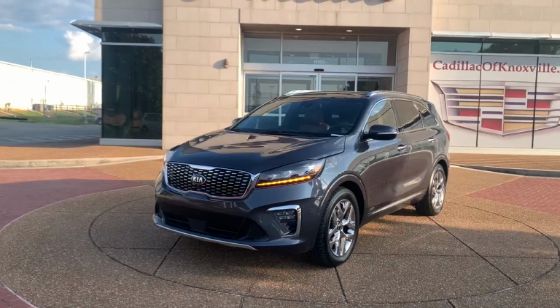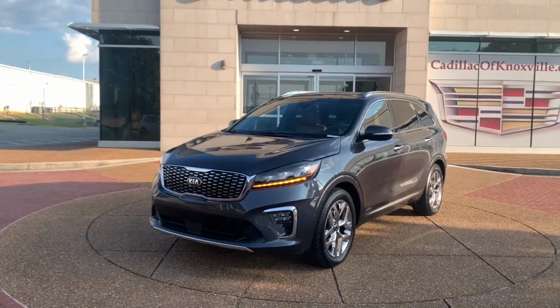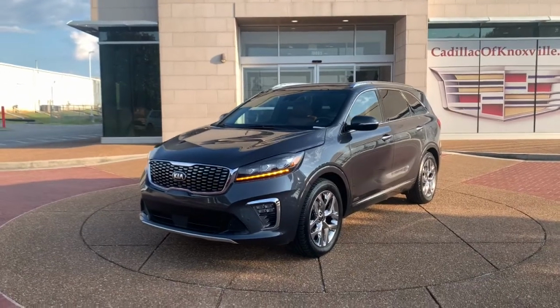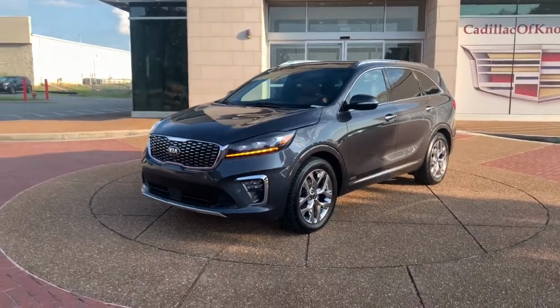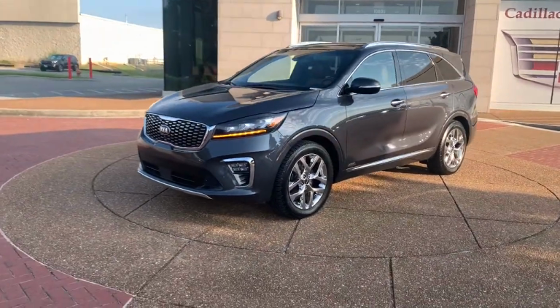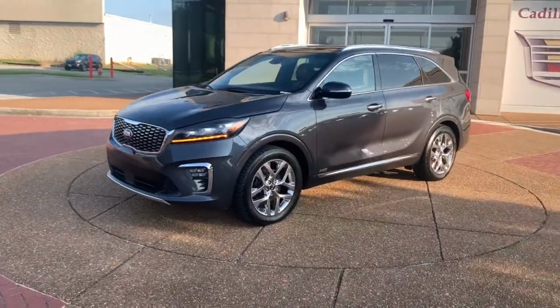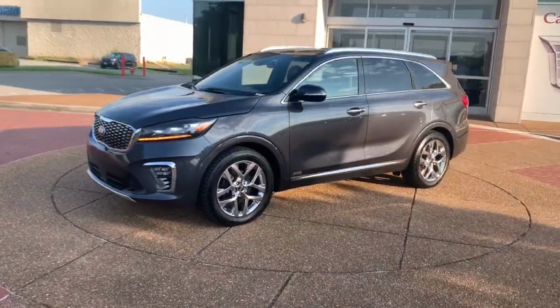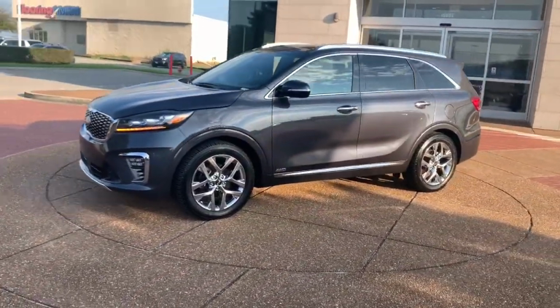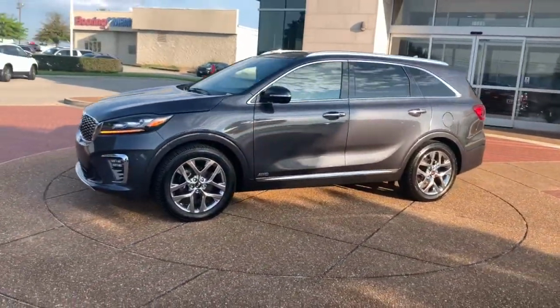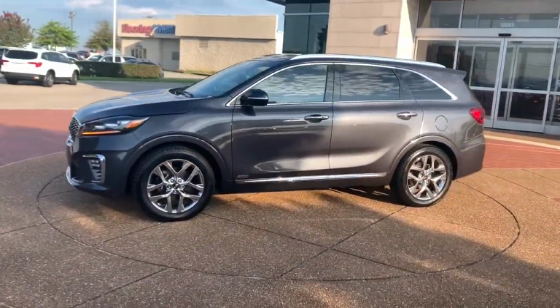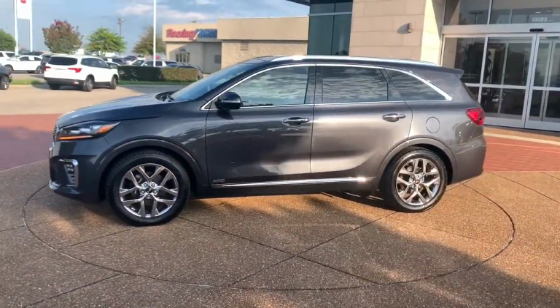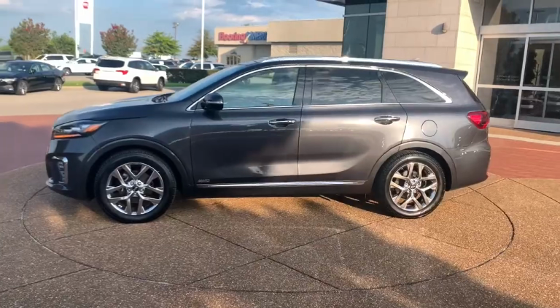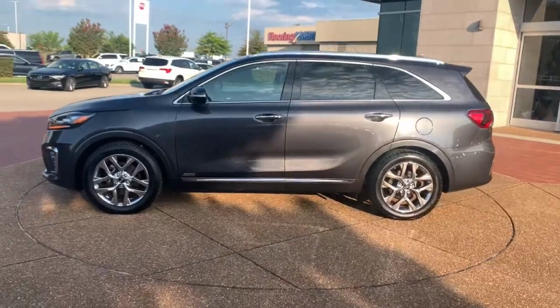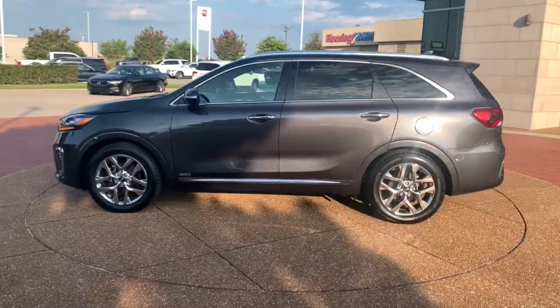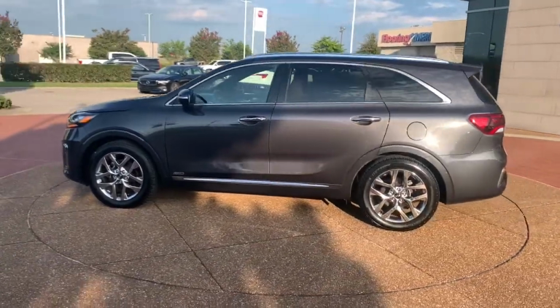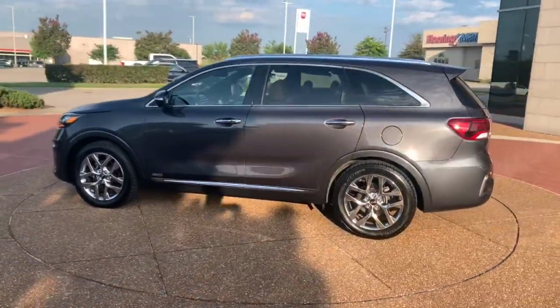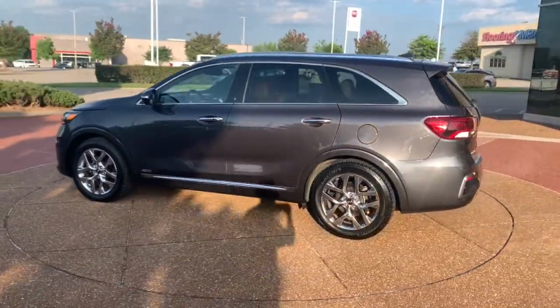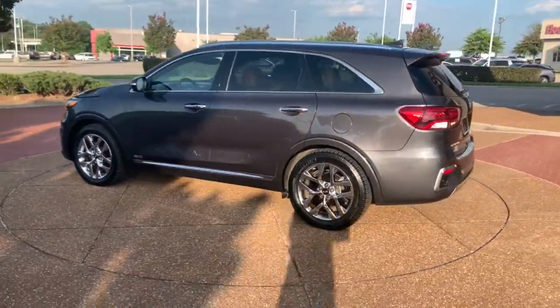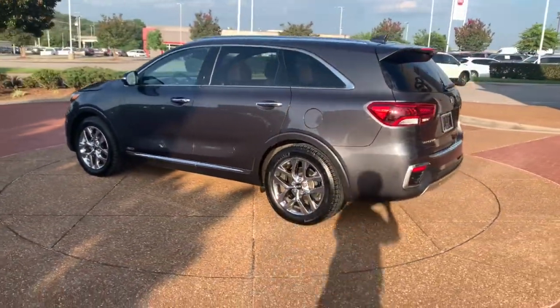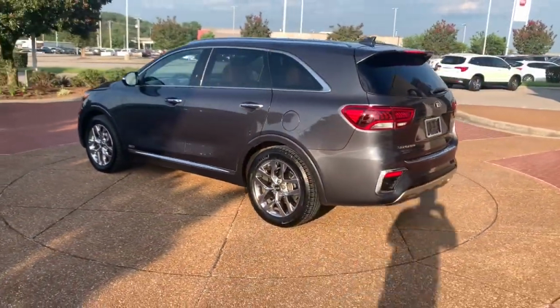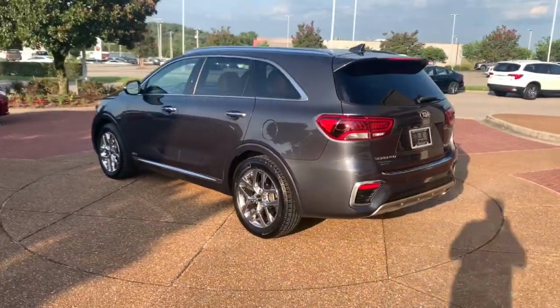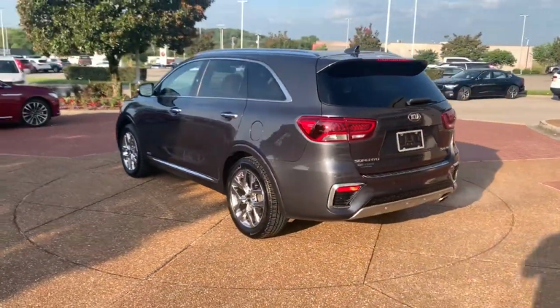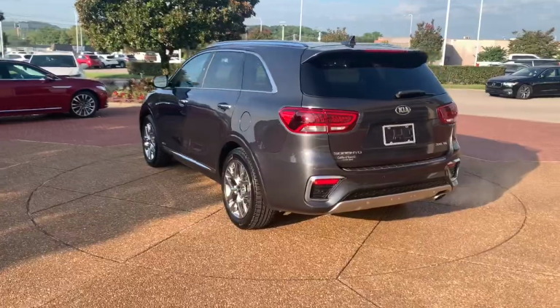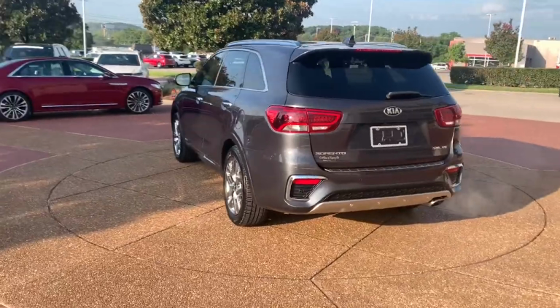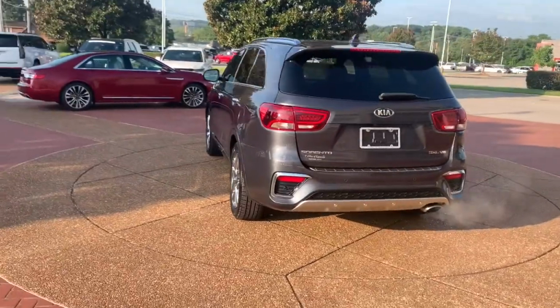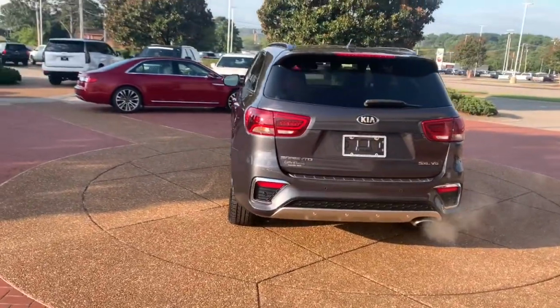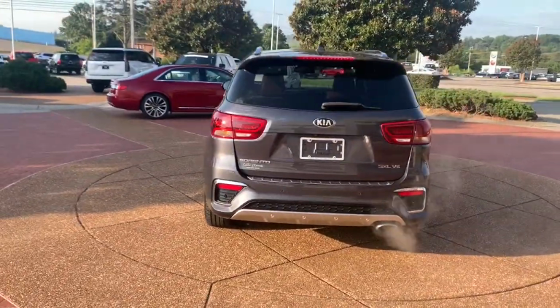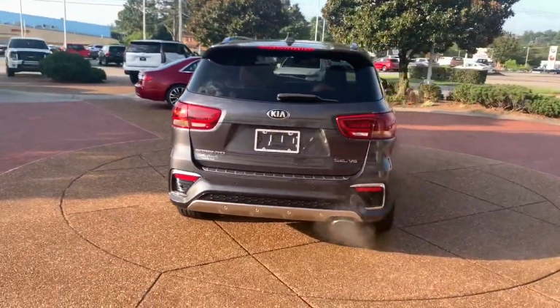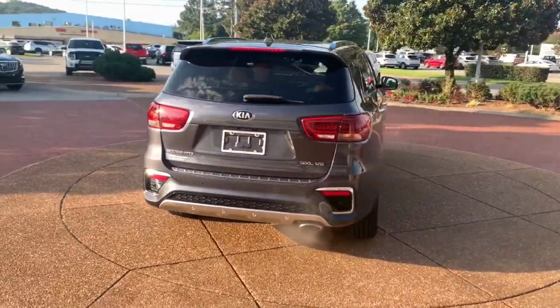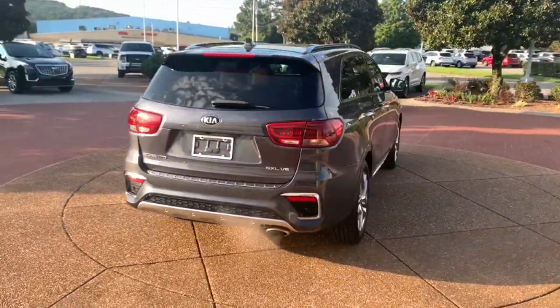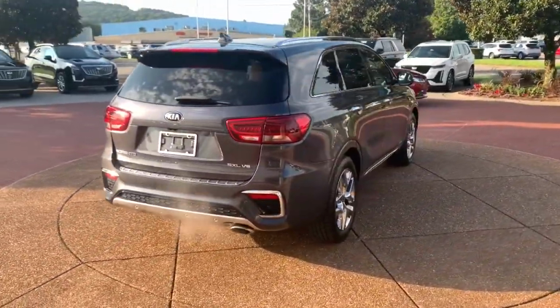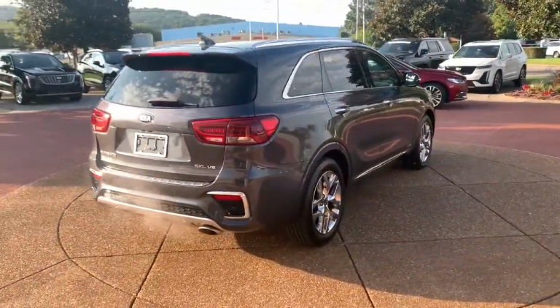You will love the features of this 2019 Kia Sorento. This vehicle is an outstanding buy with fewer than 80,000 miles on the odometer. Take a closer look at this stylish Sorento, a smooth-riding road trip cruiser.